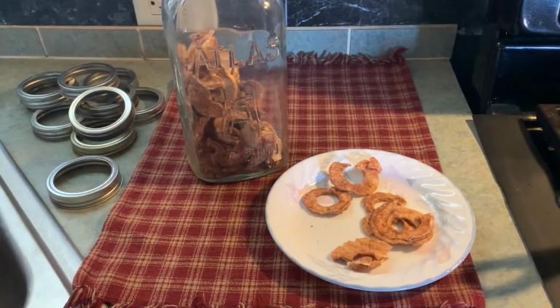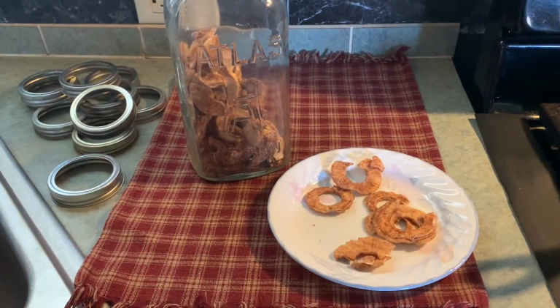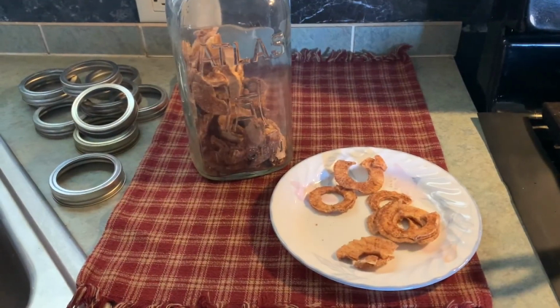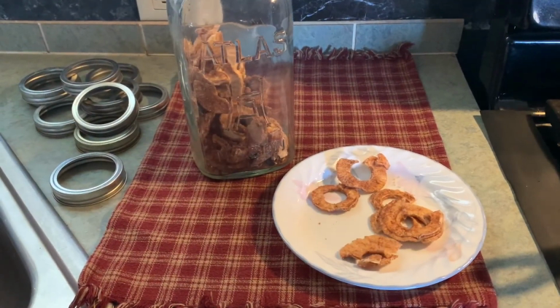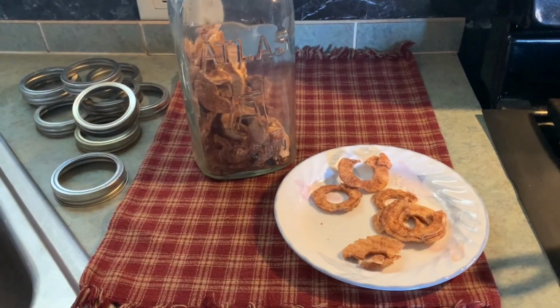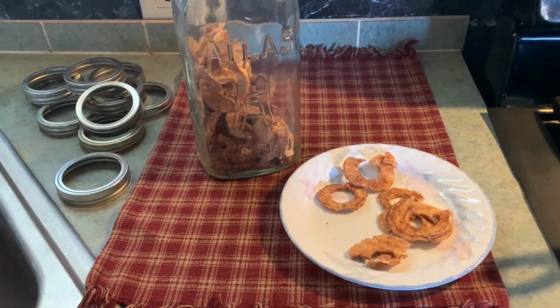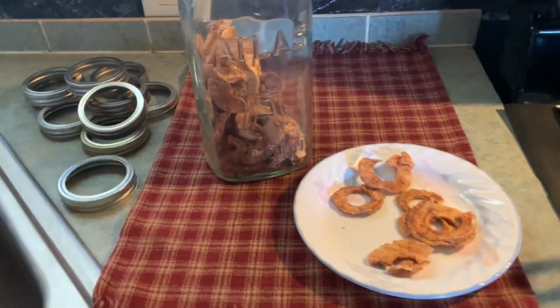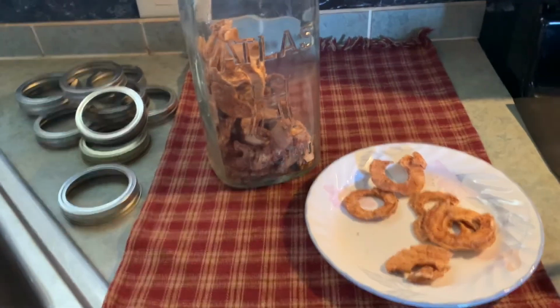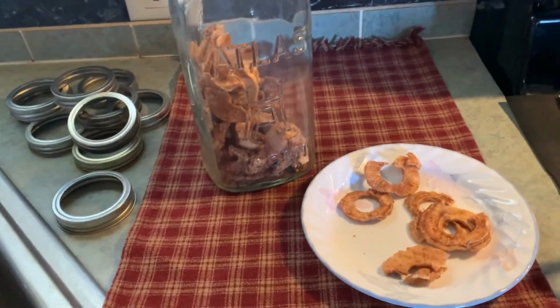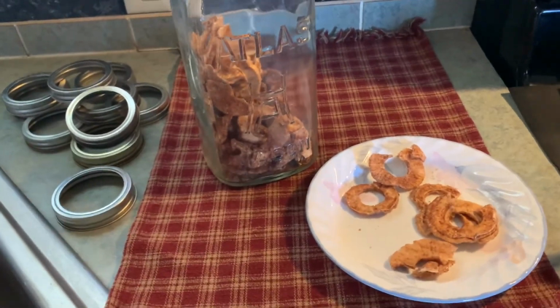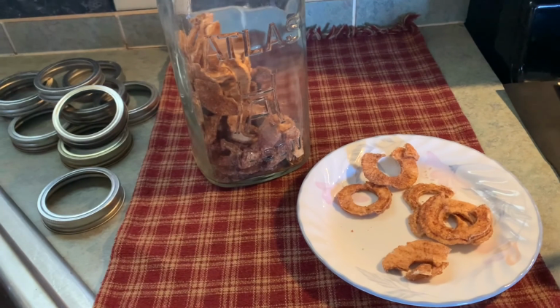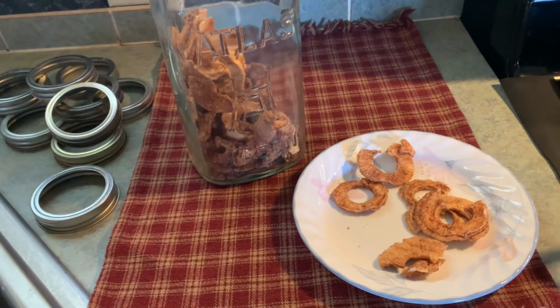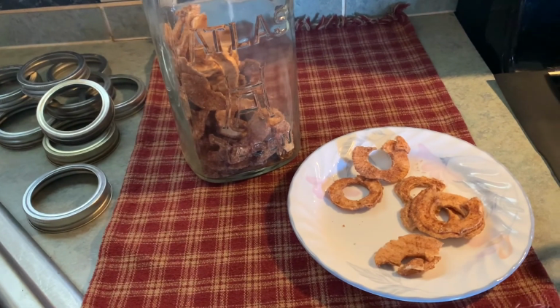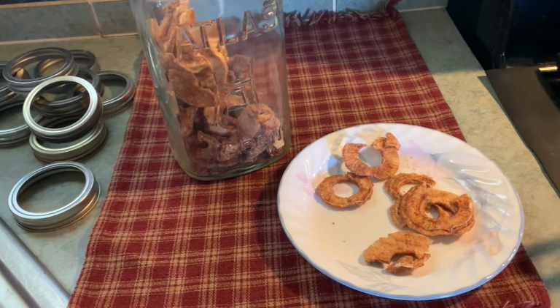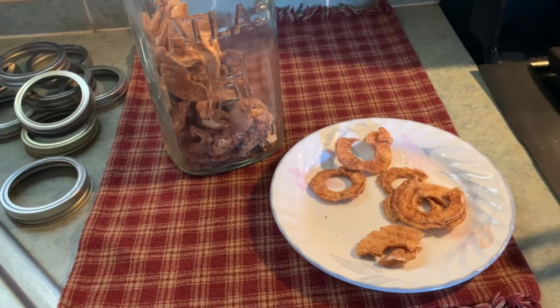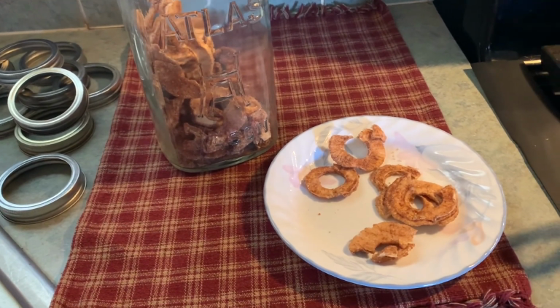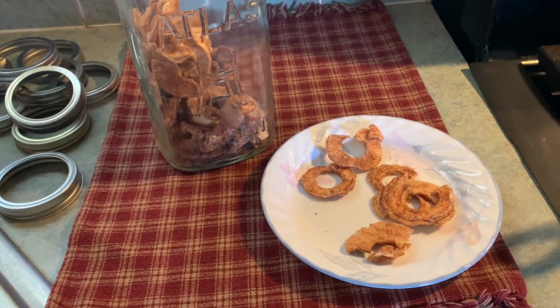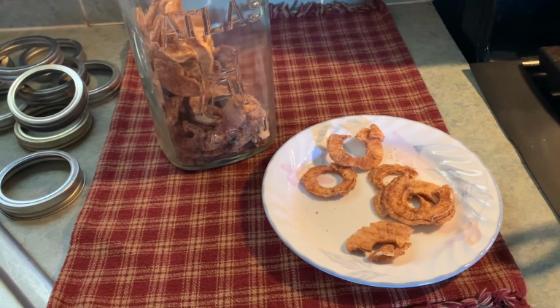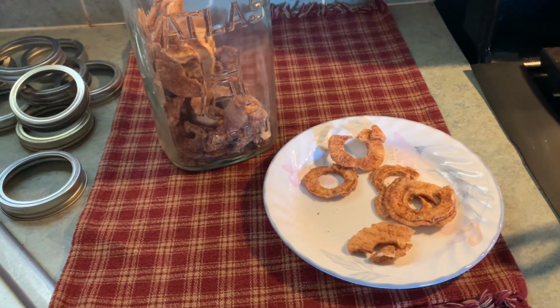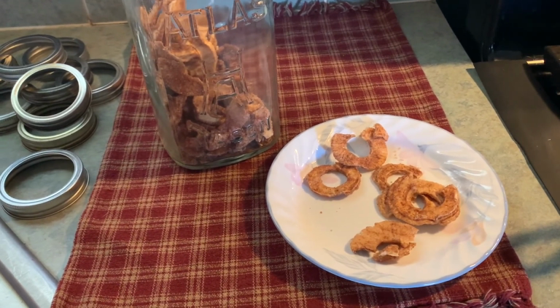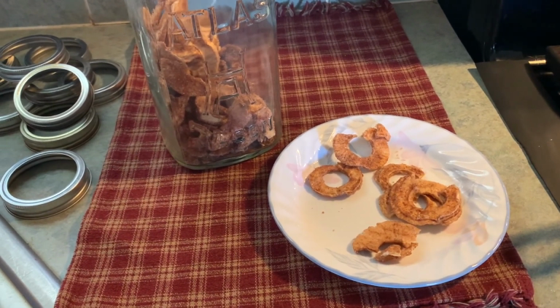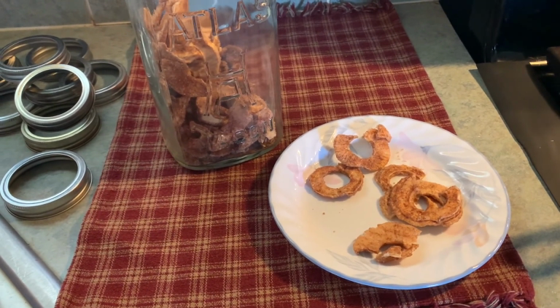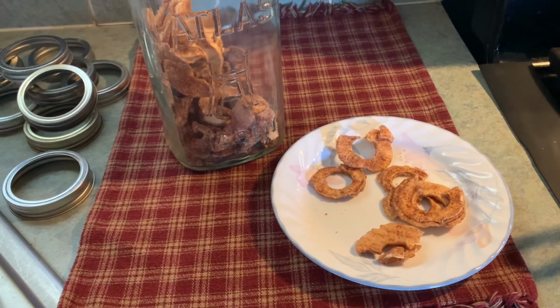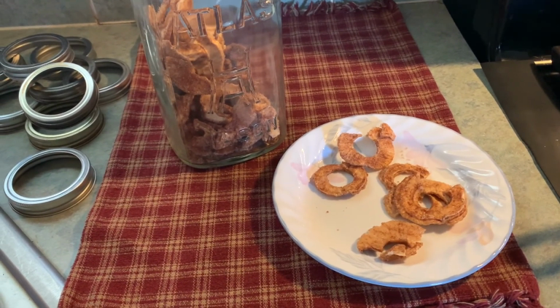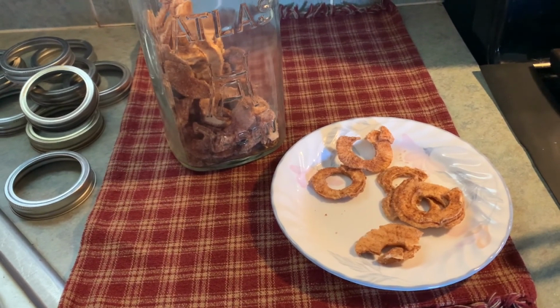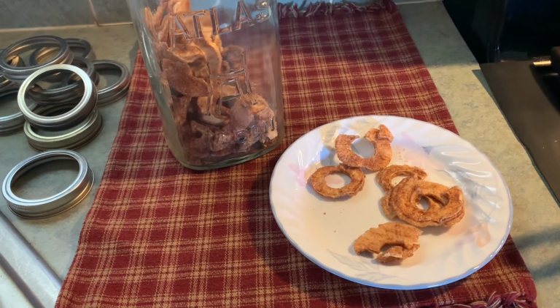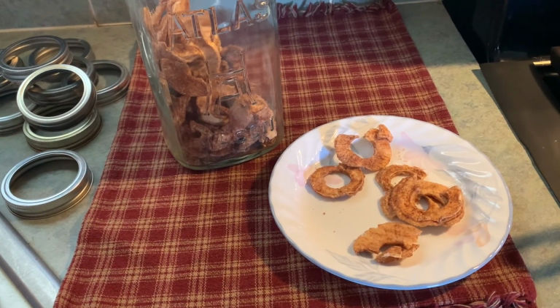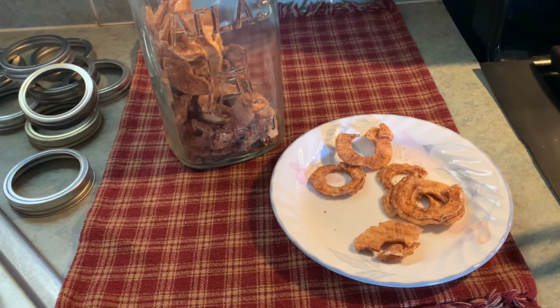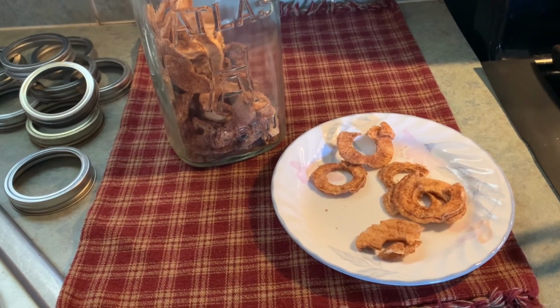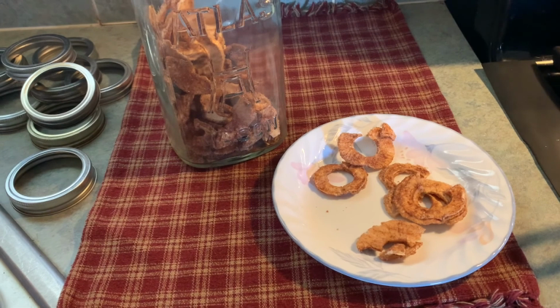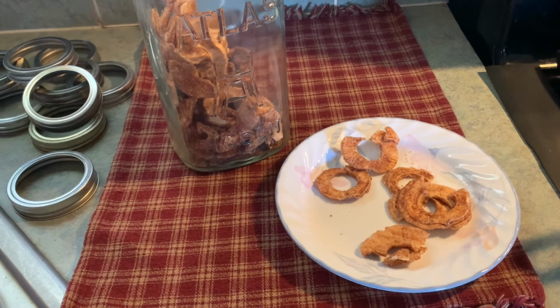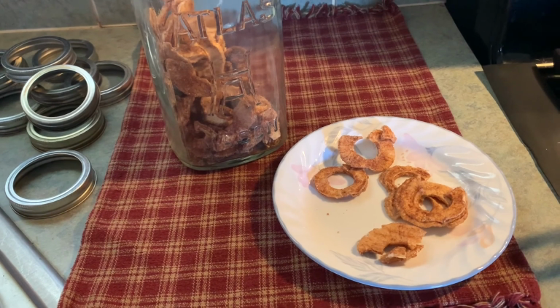Good morning, y'all. Well, this morning I'm in the mood for some oatmeal, so I'm going to make some.